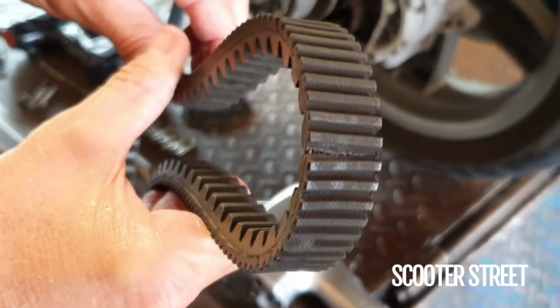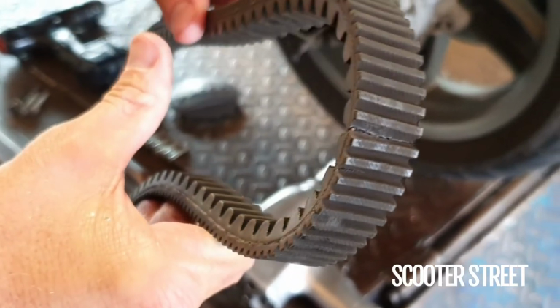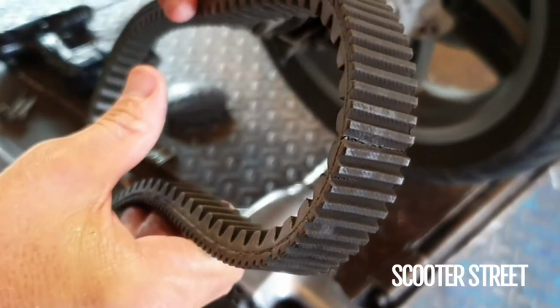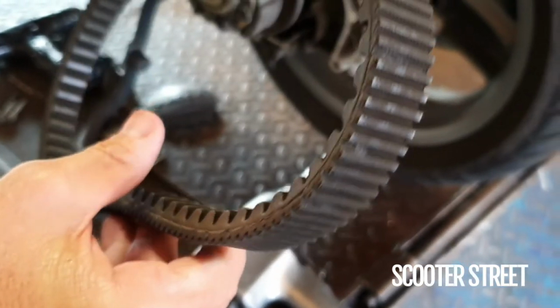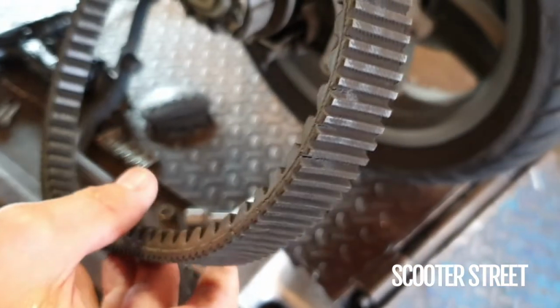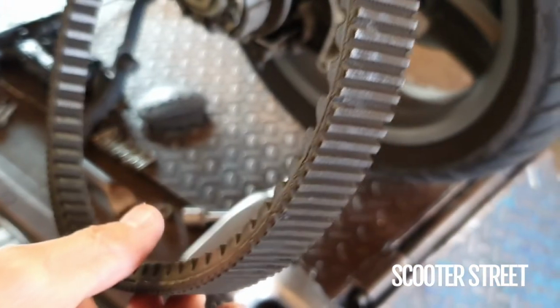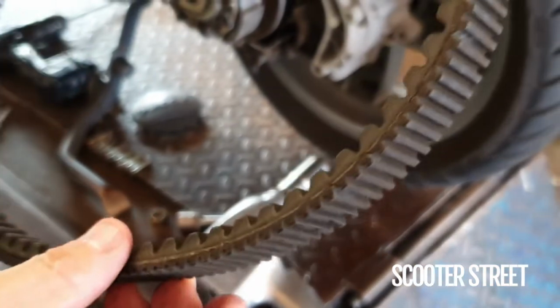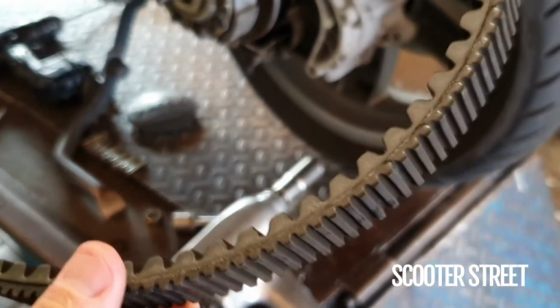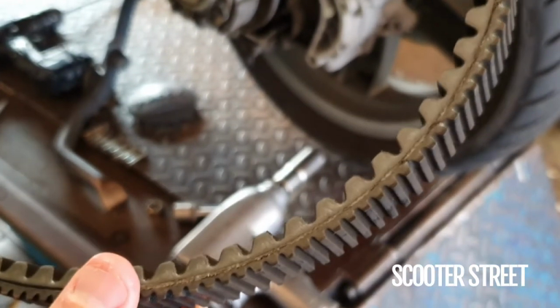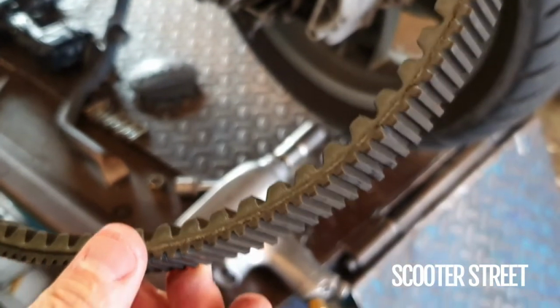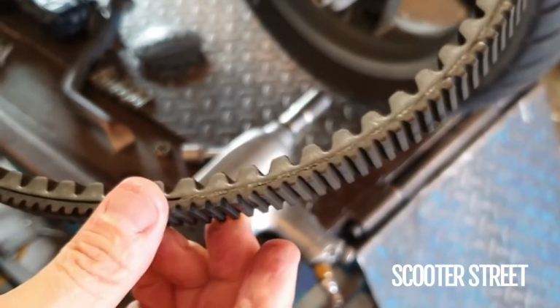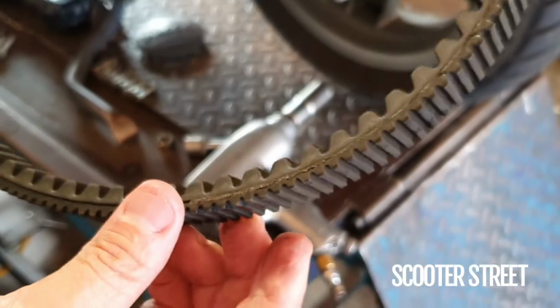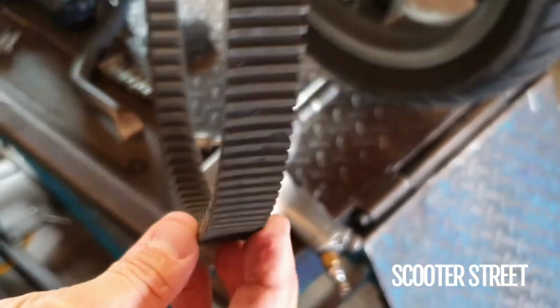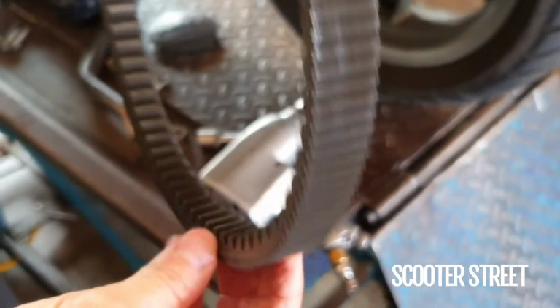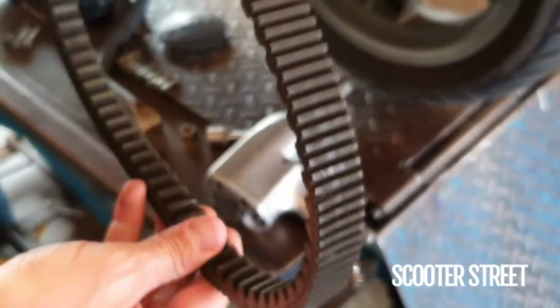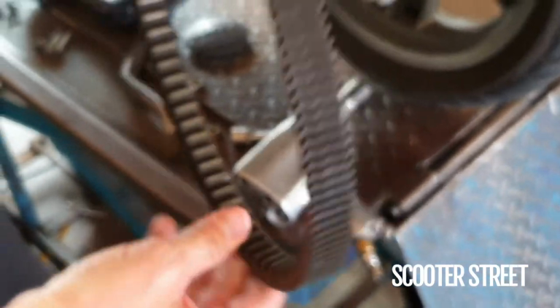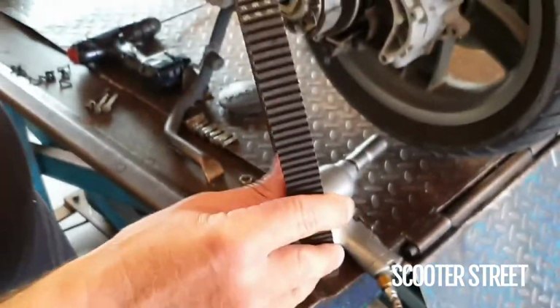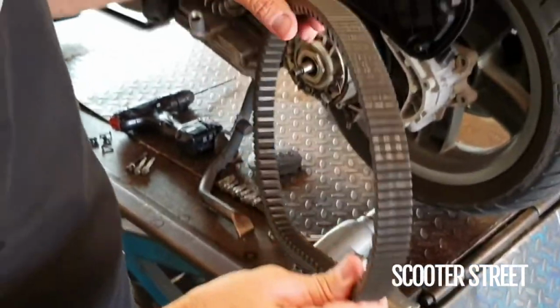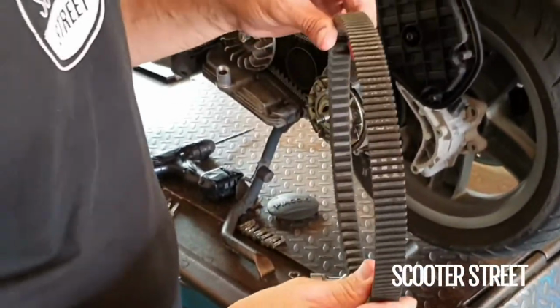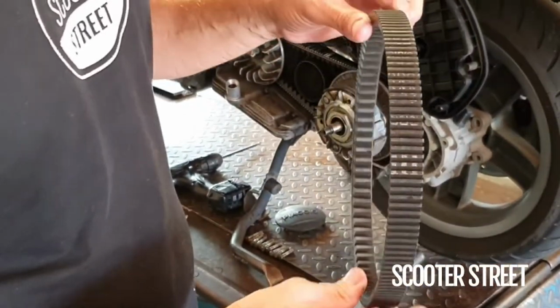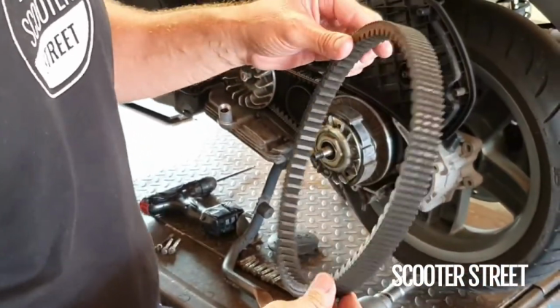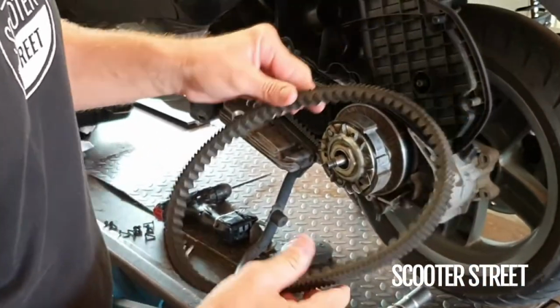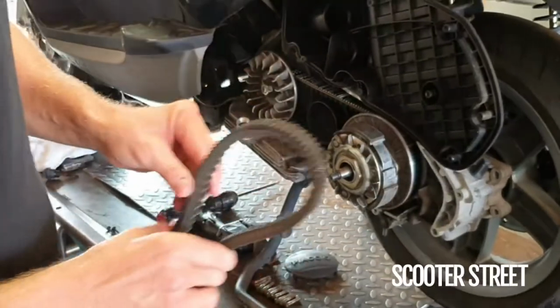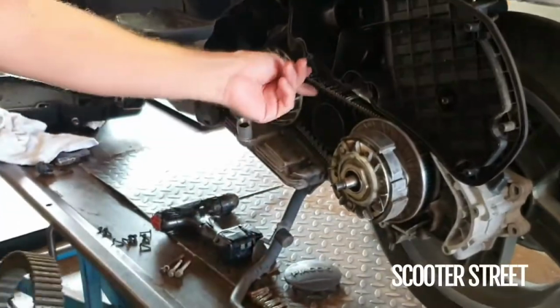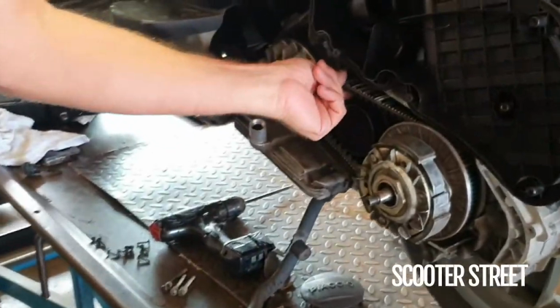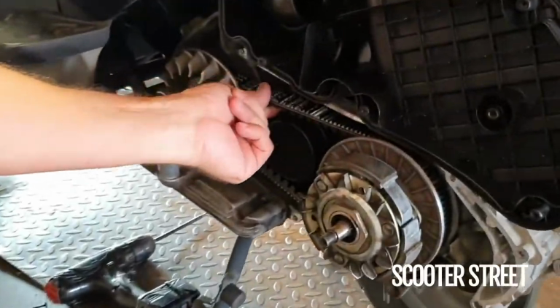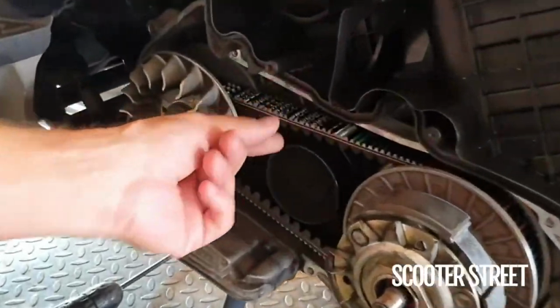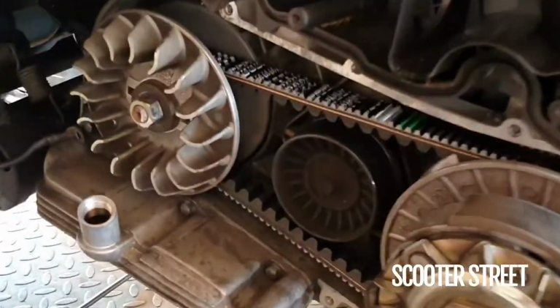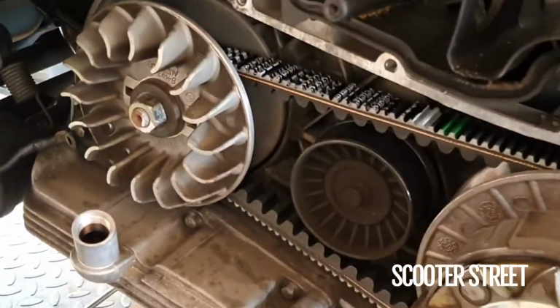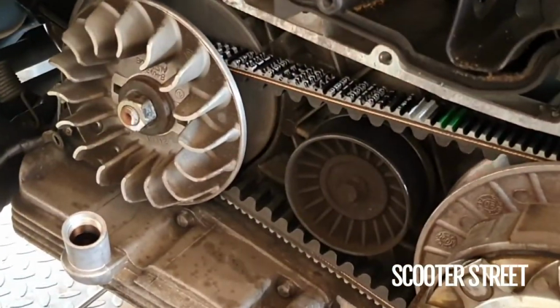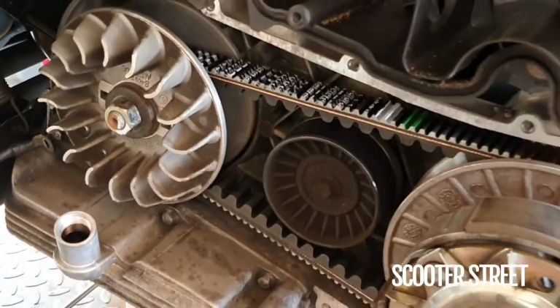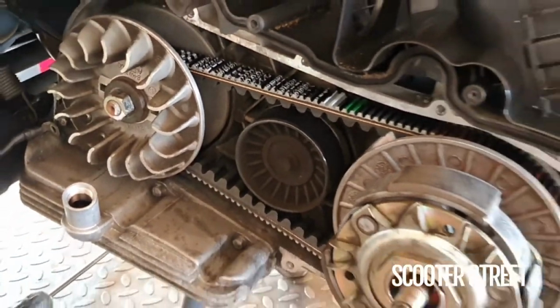You don't want to put that back in just in case it breaks apart while you're riding. With these larger bikes we like to use a genuine Piaggio belt, so I've already fitted one up and the transmission service is done.